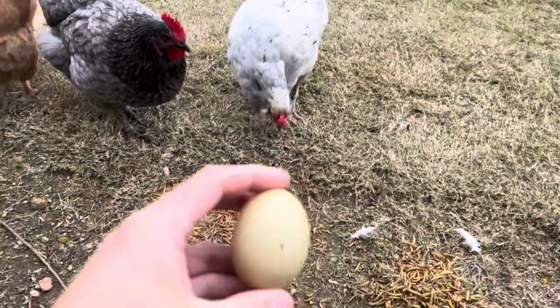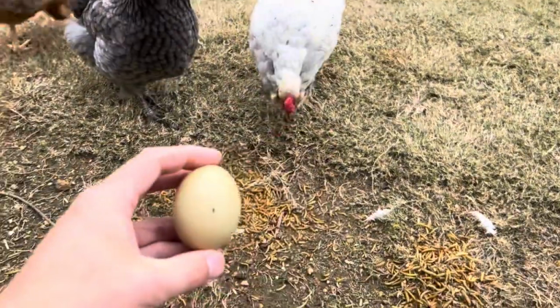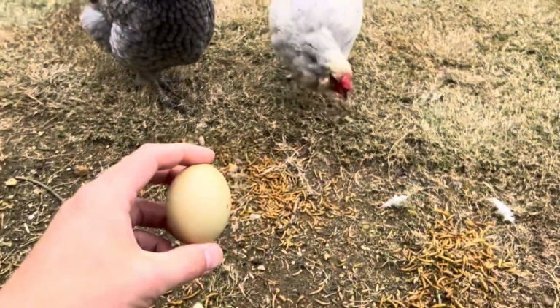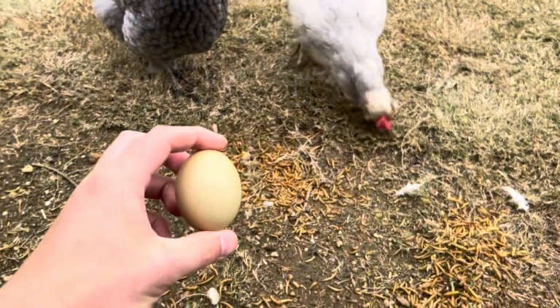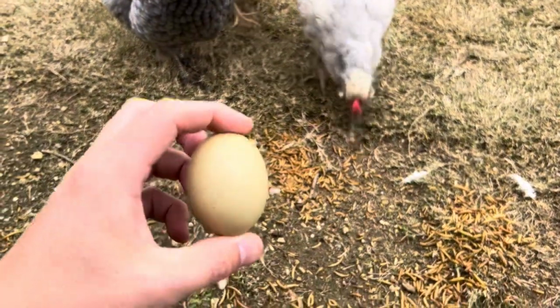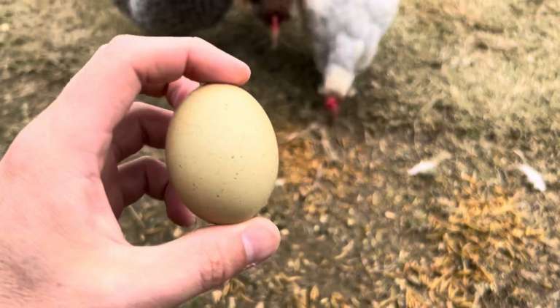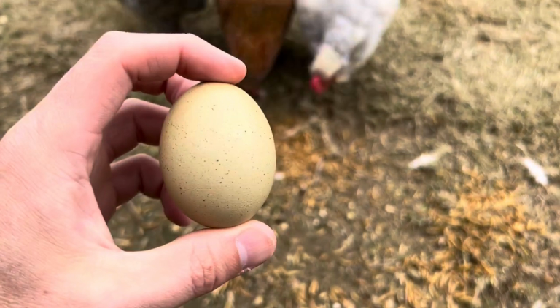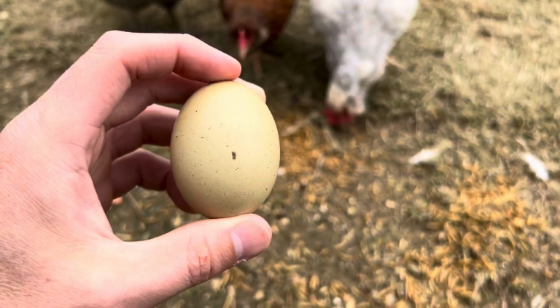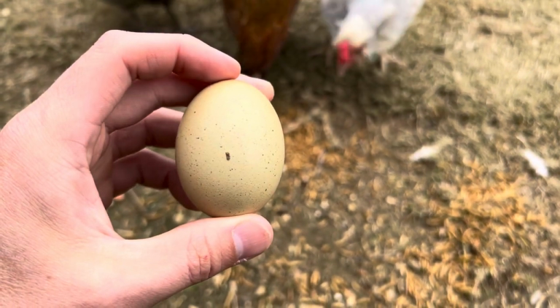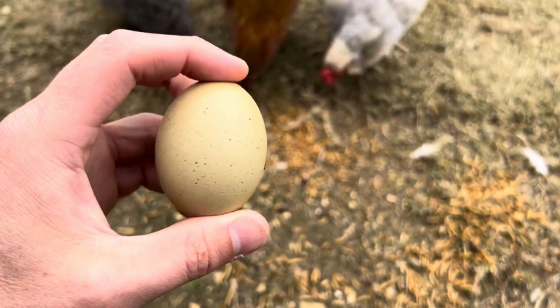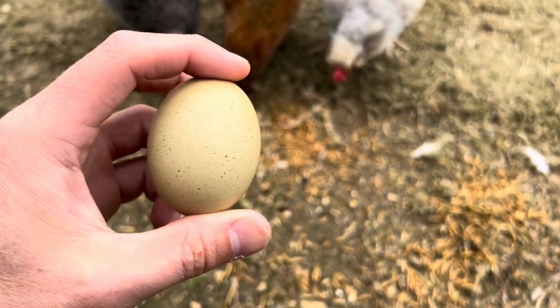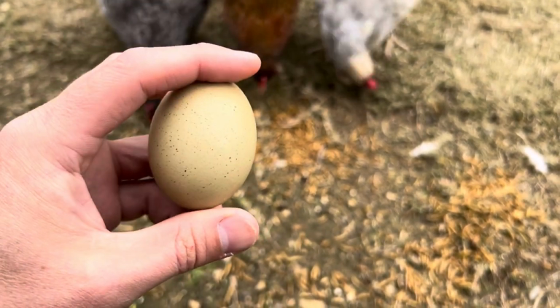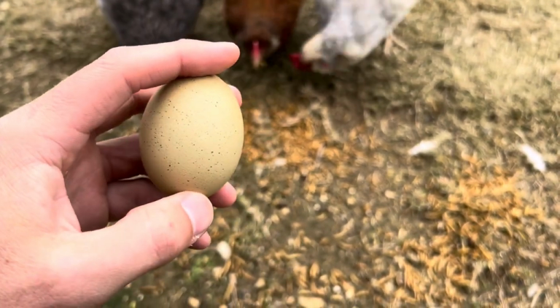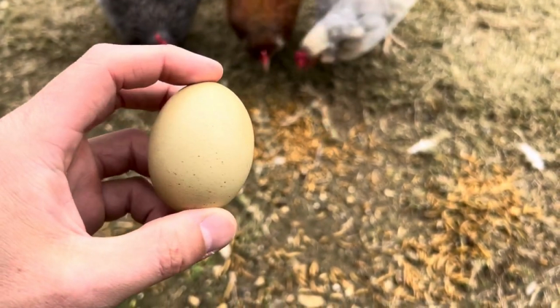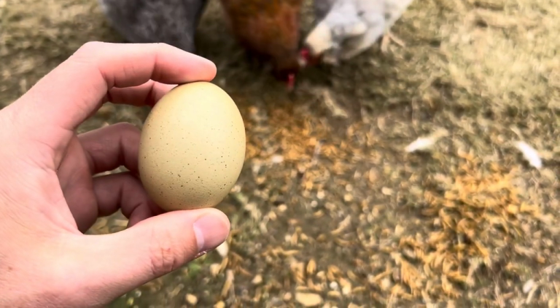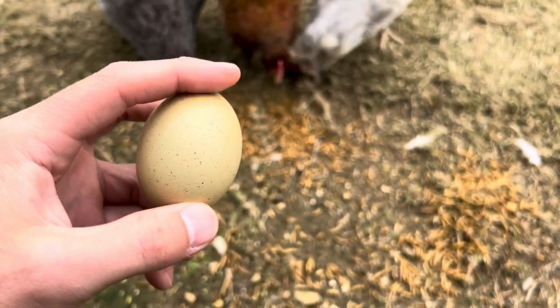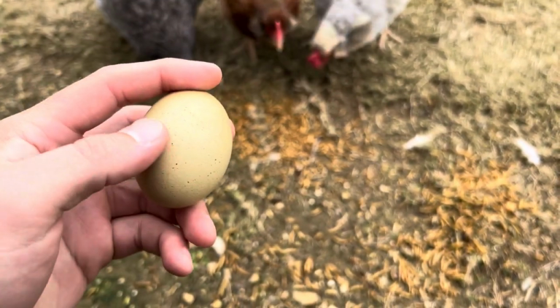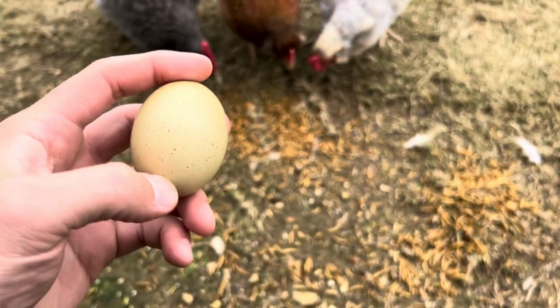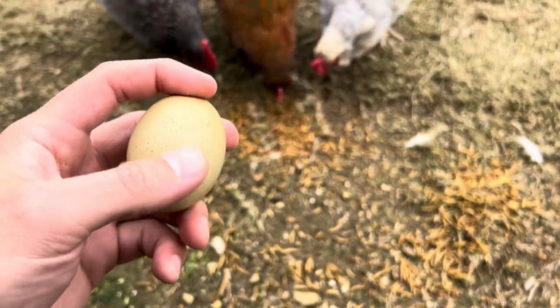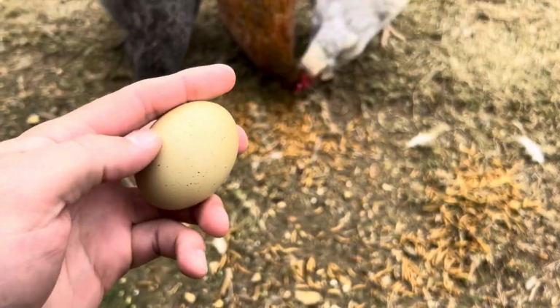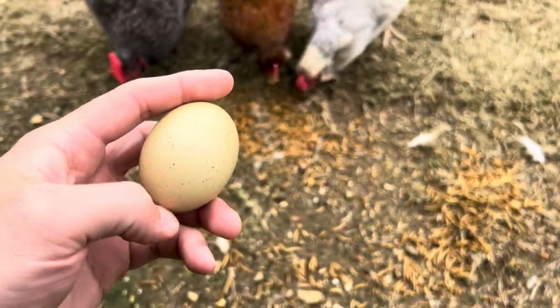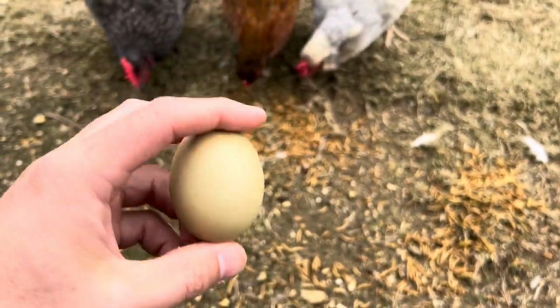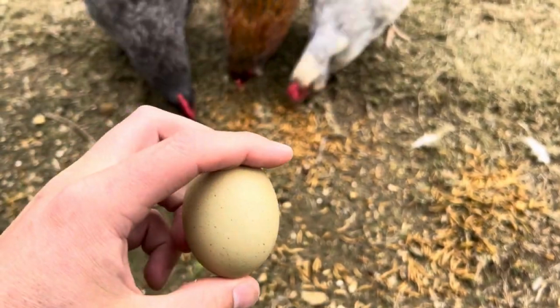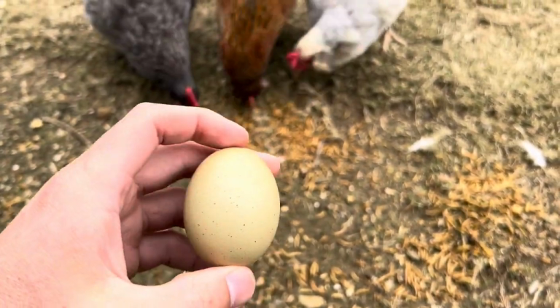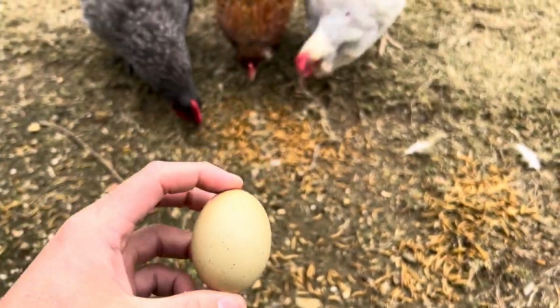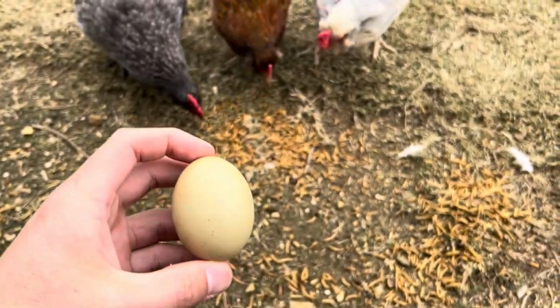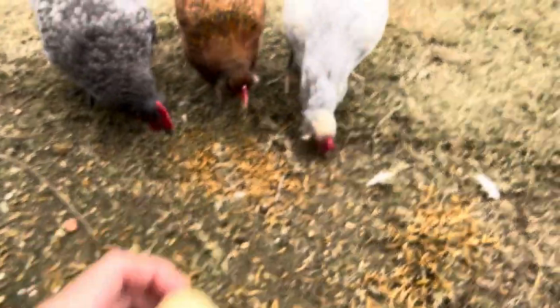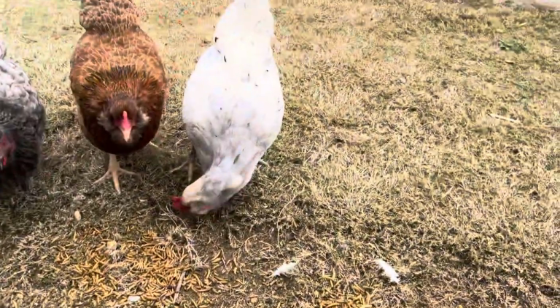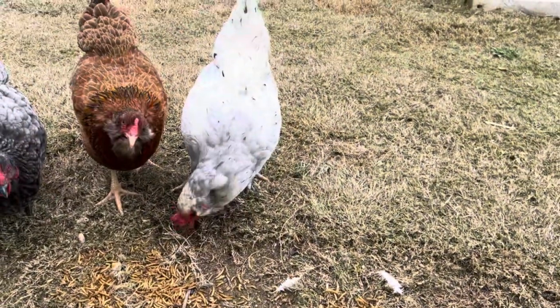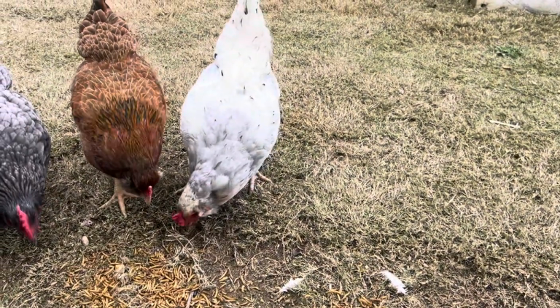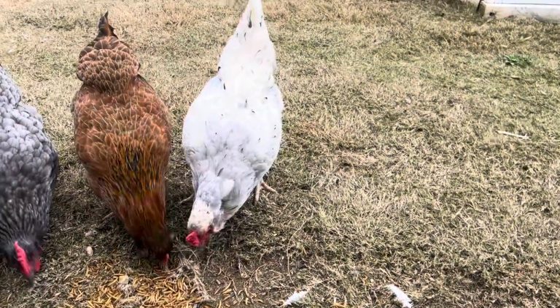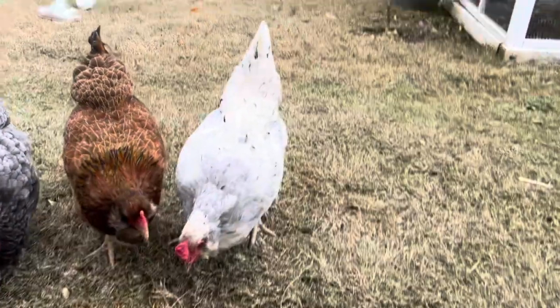This is her egg. It's a nice olive, kind of speckled color, and it ranges from really dark olive to a speckled color. She lays about 250 a year.